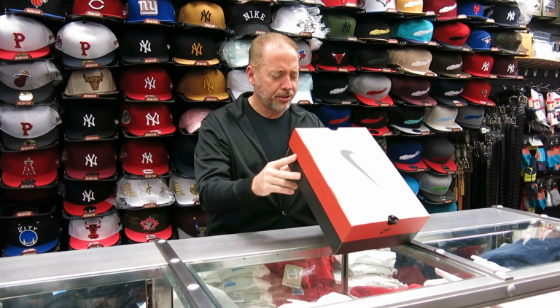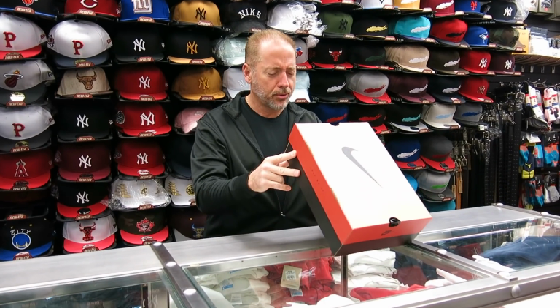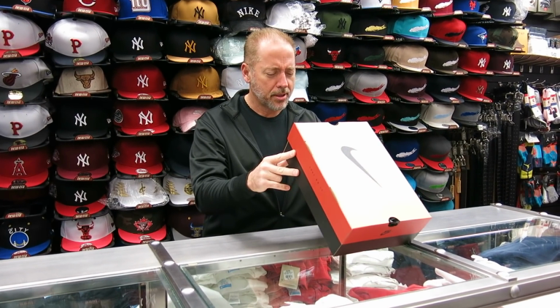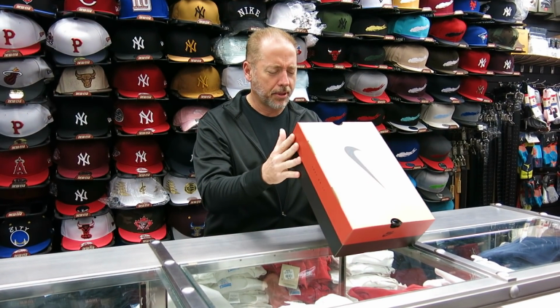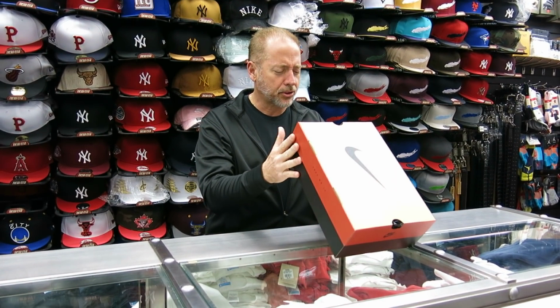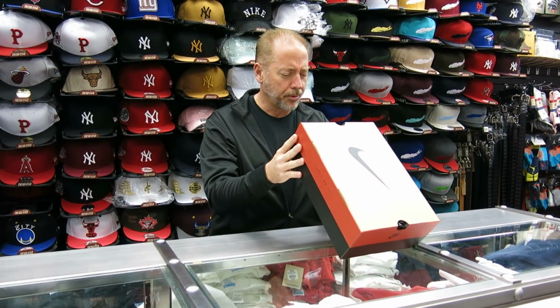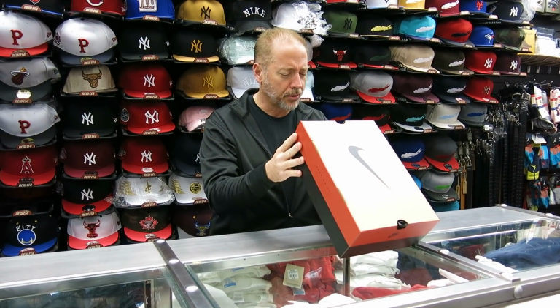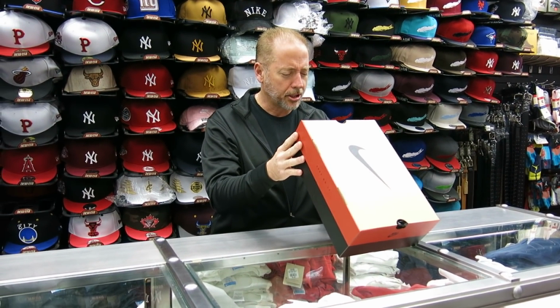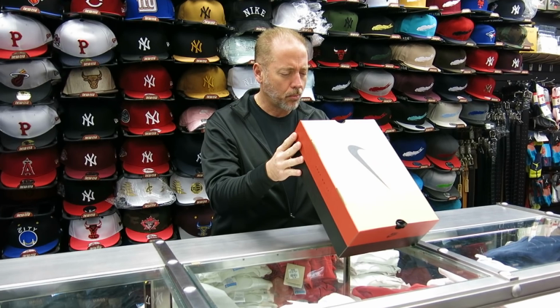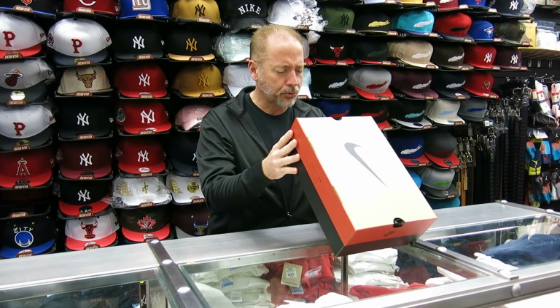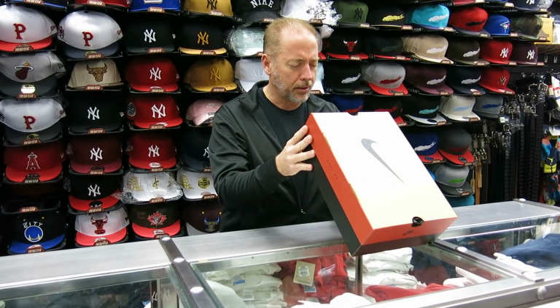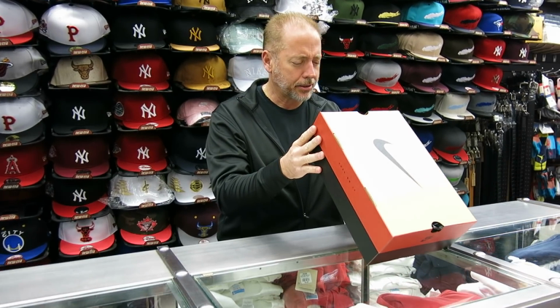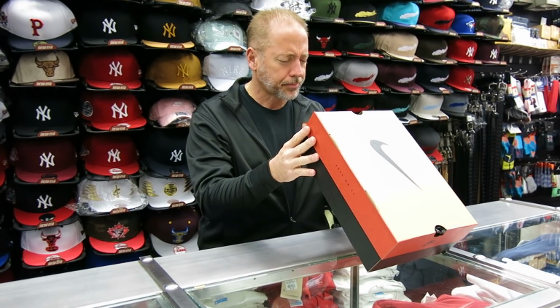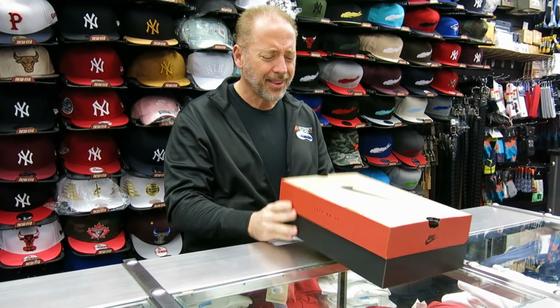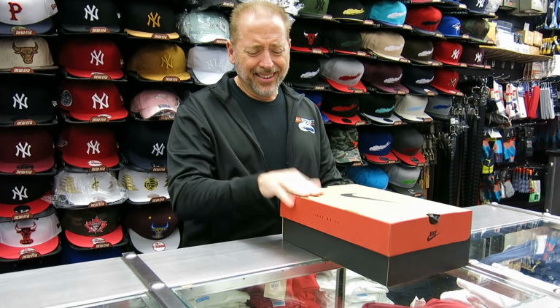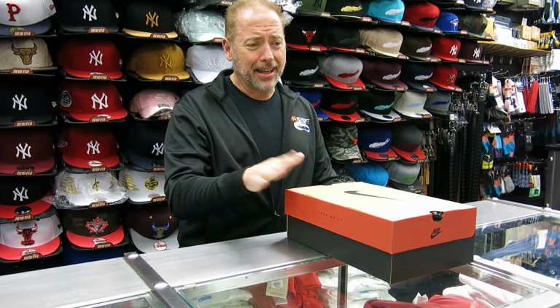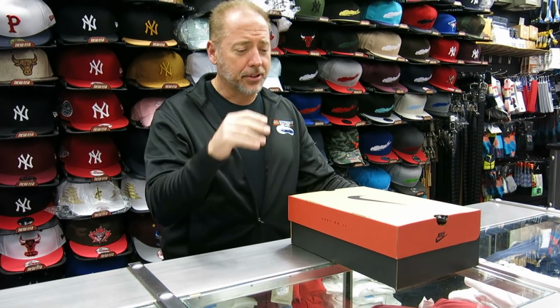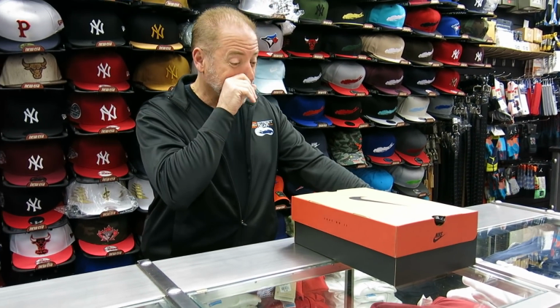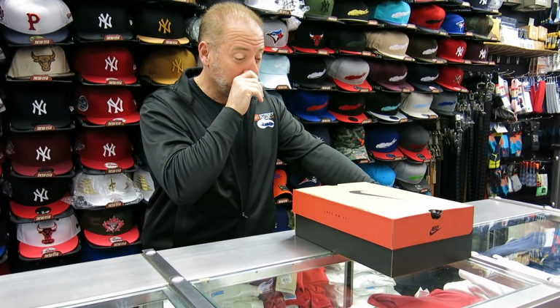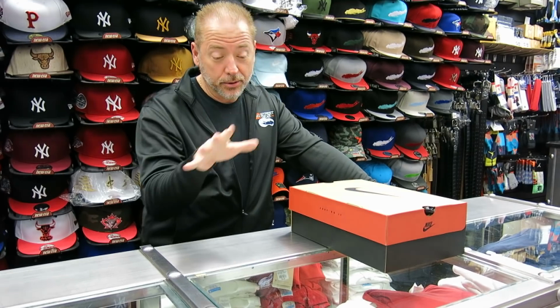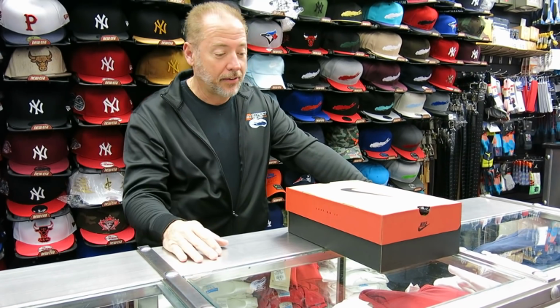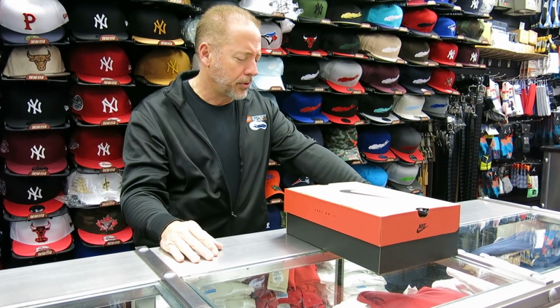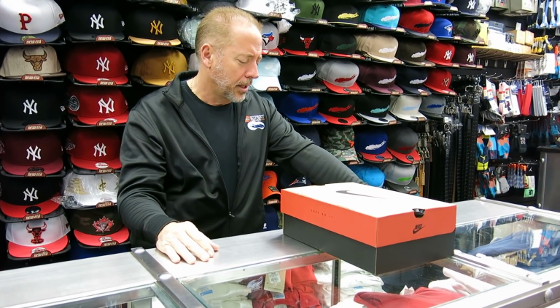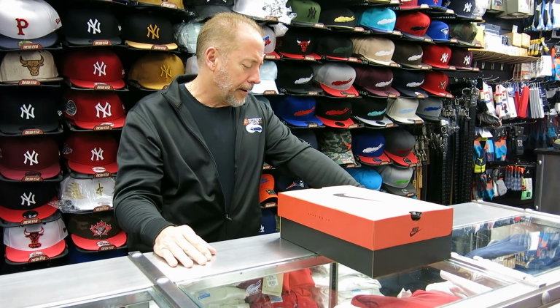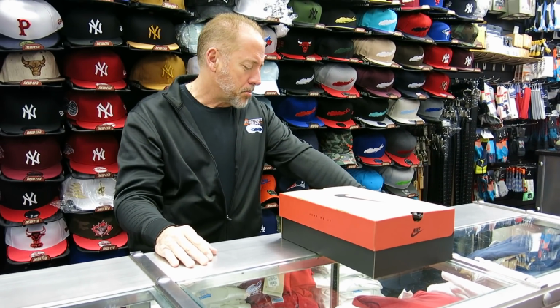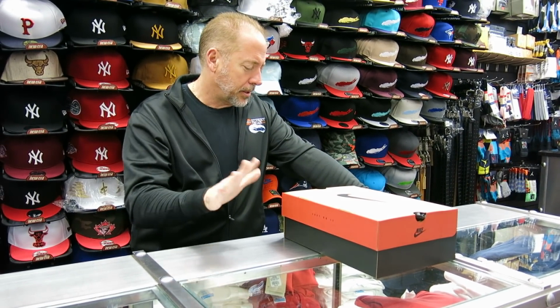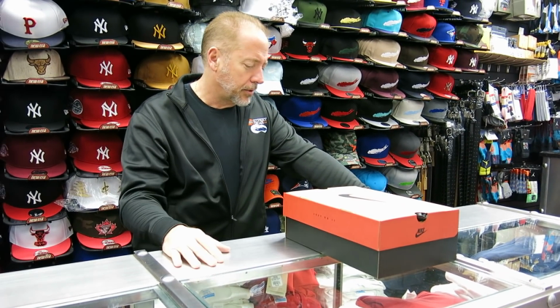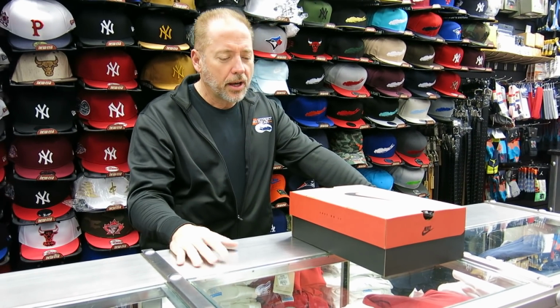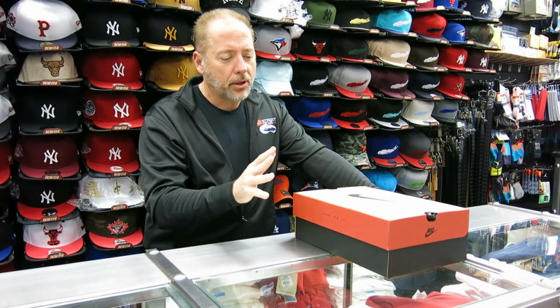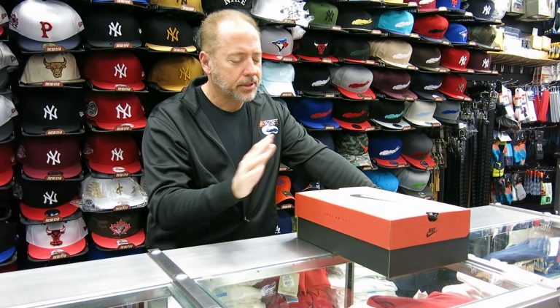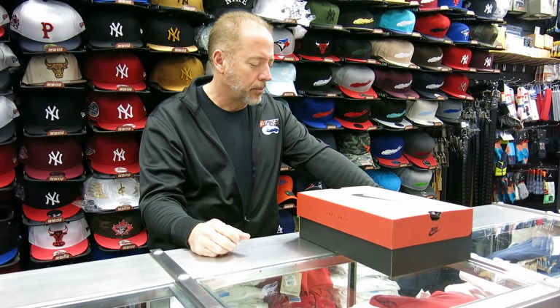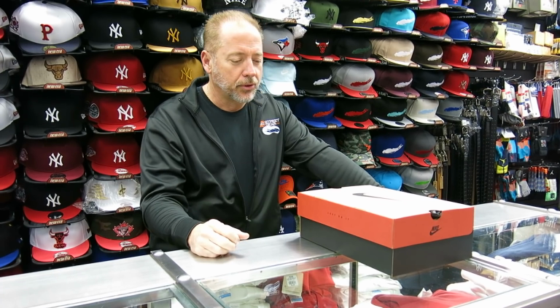This shoe retails at $220. The color is black, true red, white. This is a 9.5 — it's the only size I got in. I usually like to use a 7.5 in my reviews, but I wanted to get the review out, so the size came in and we're going to review it.